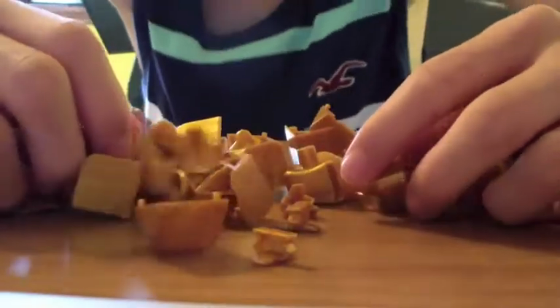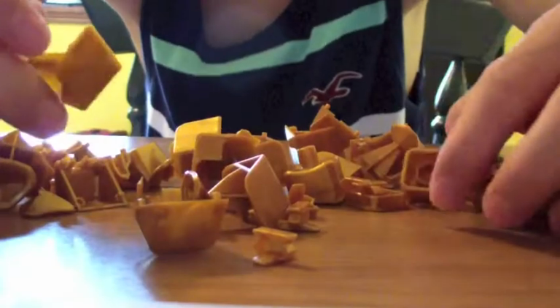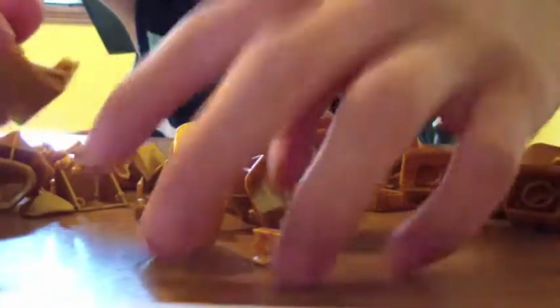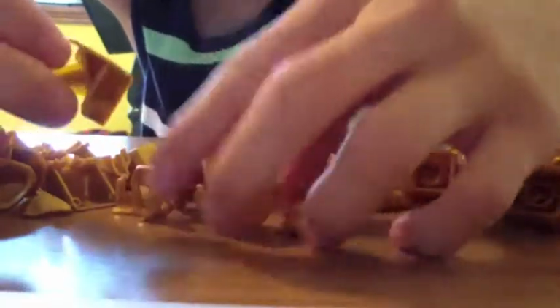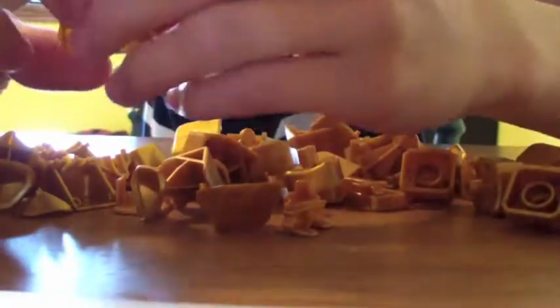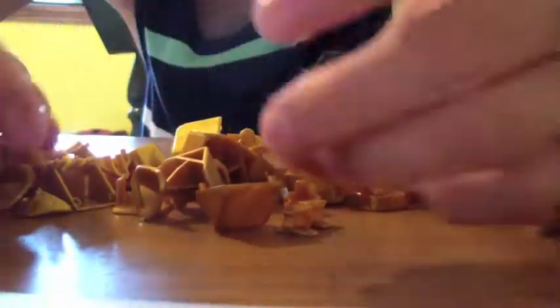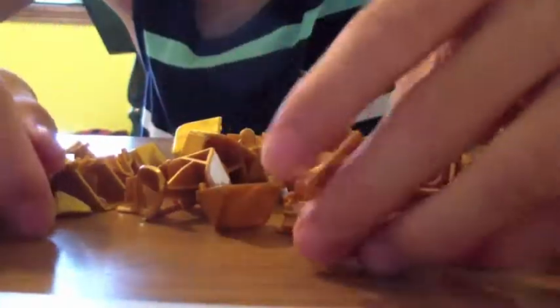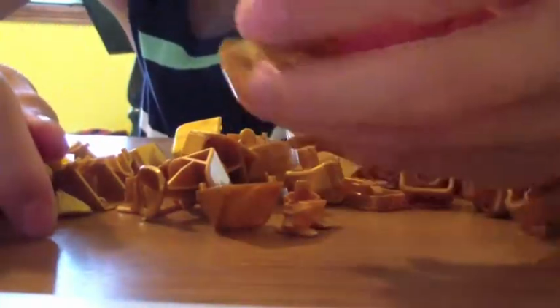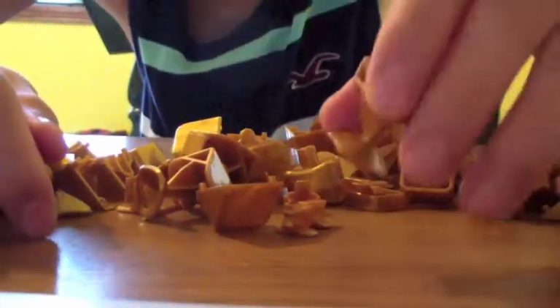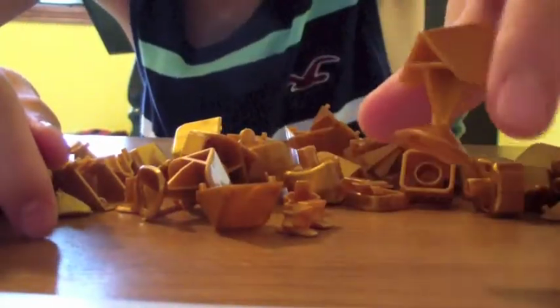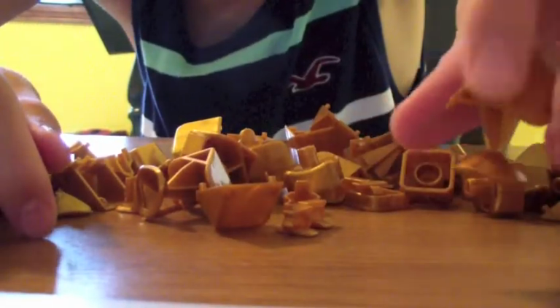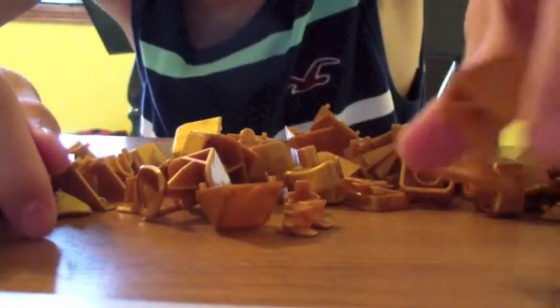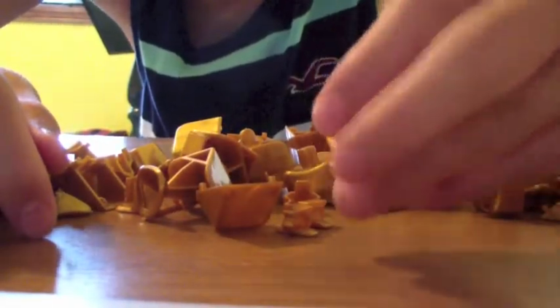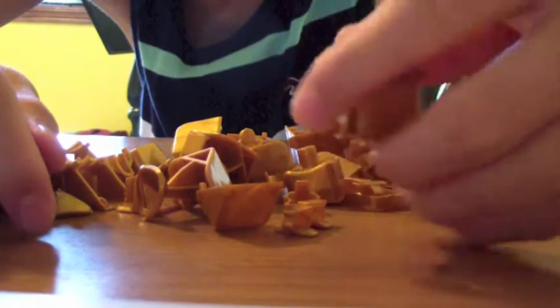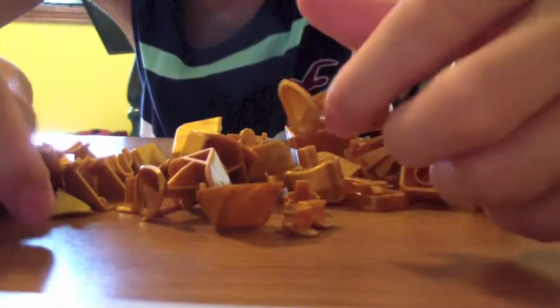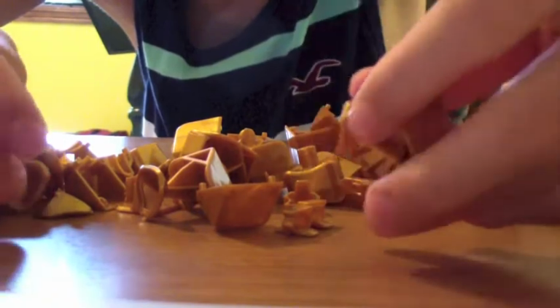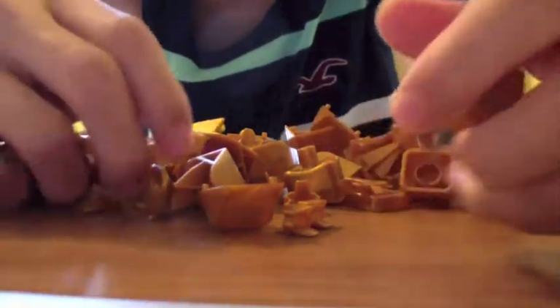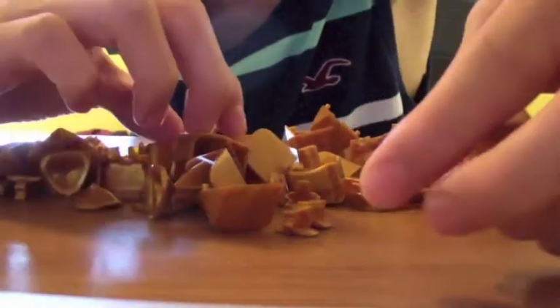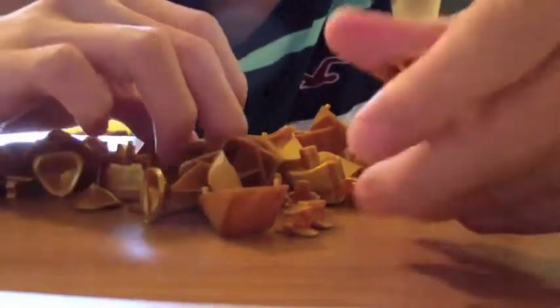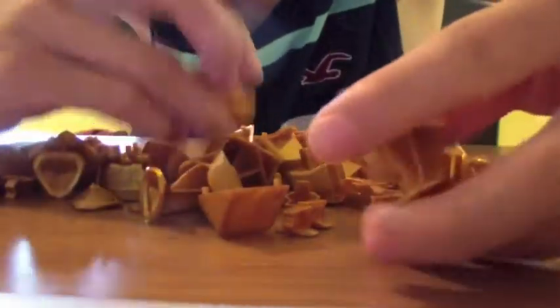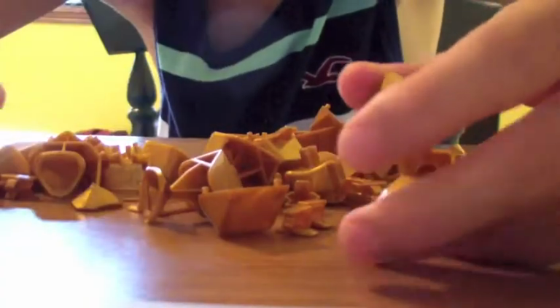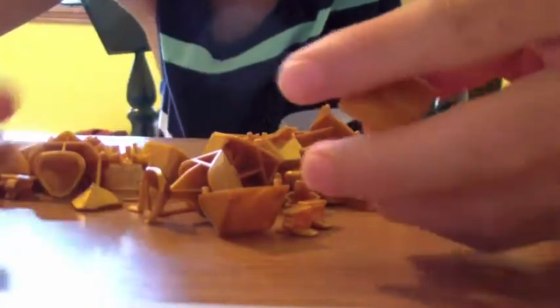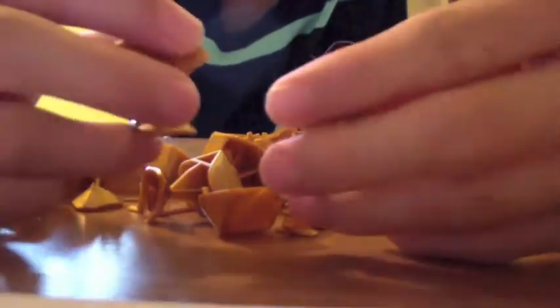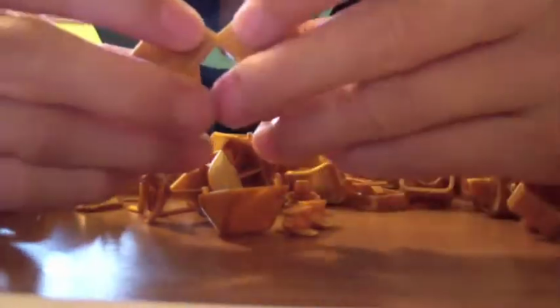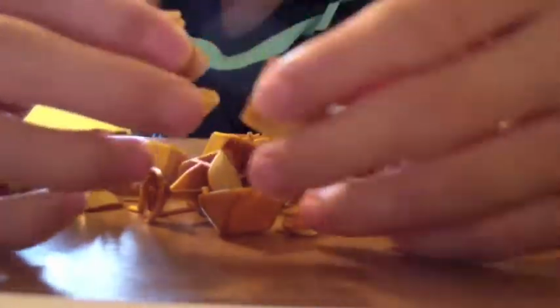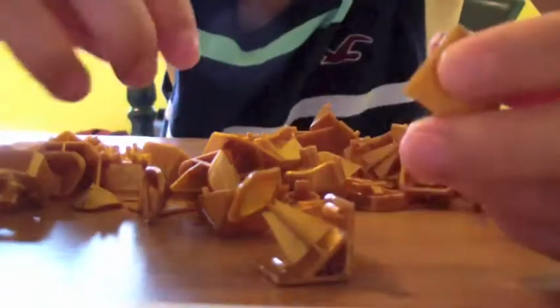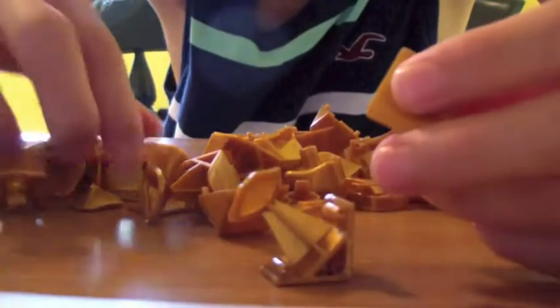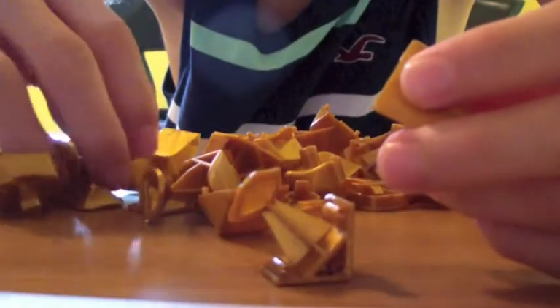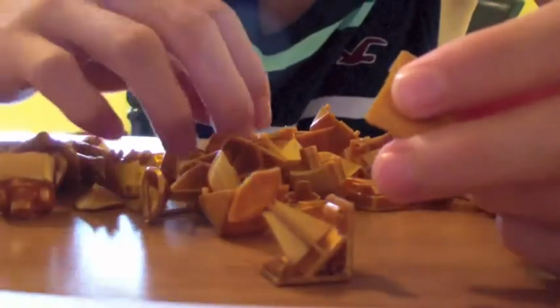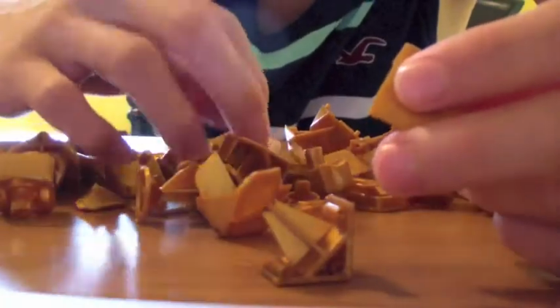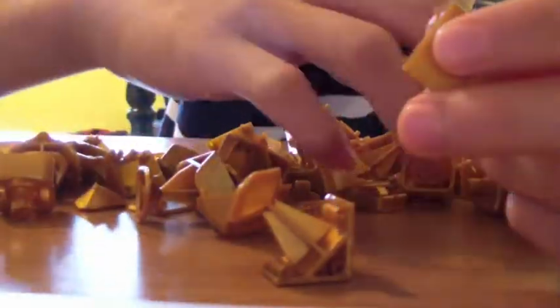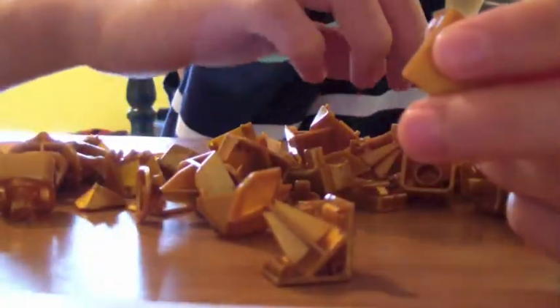For the pieces, you can see the corners are actually very different from anything you have probably ever seen. Unlike the Dayan series, these corners are just in two pieces, I believe.